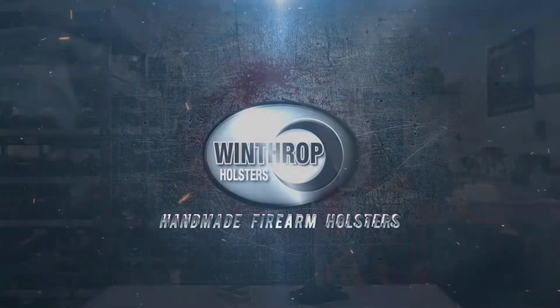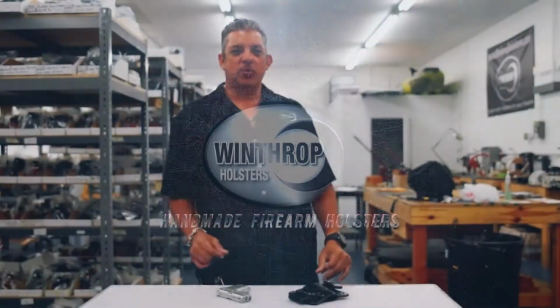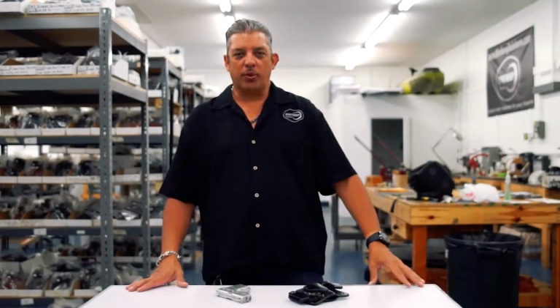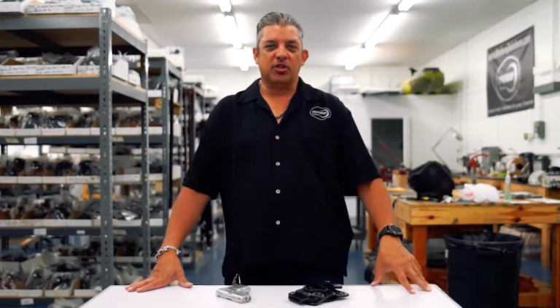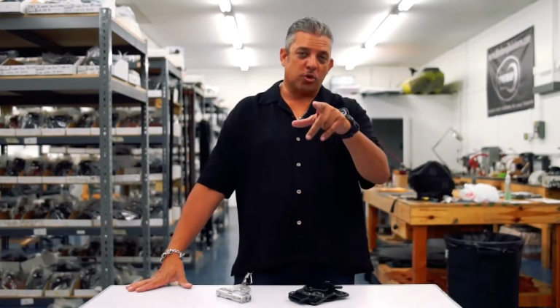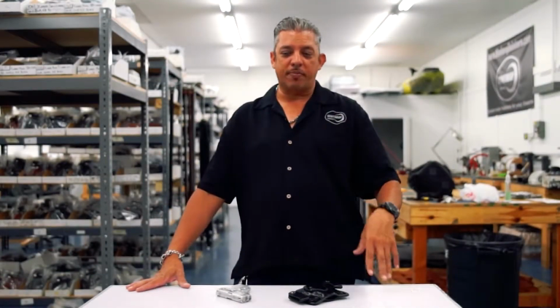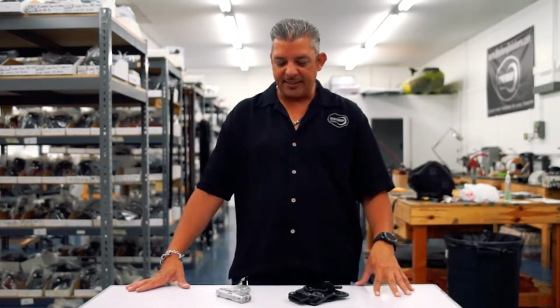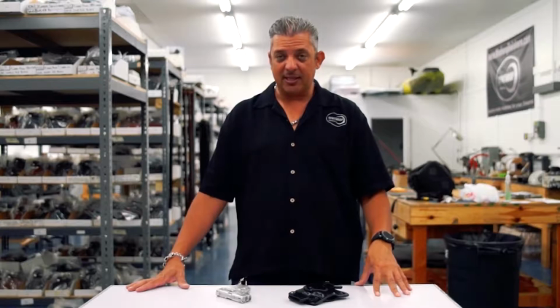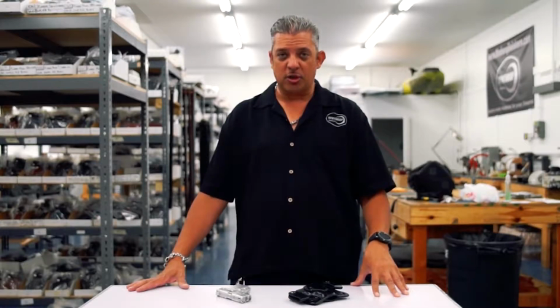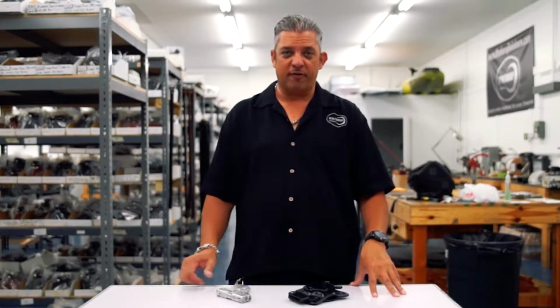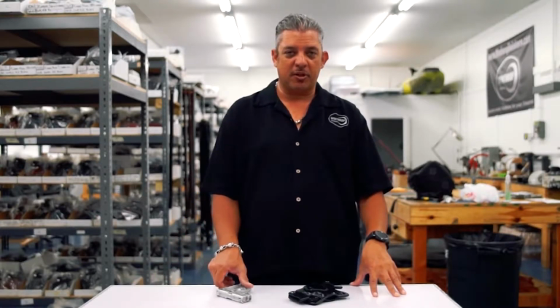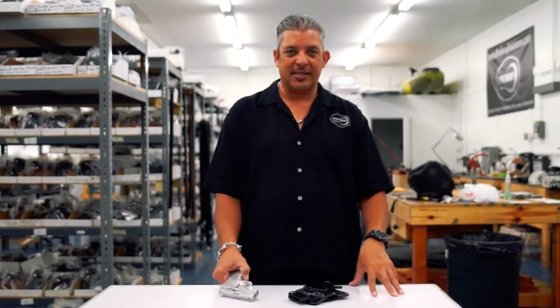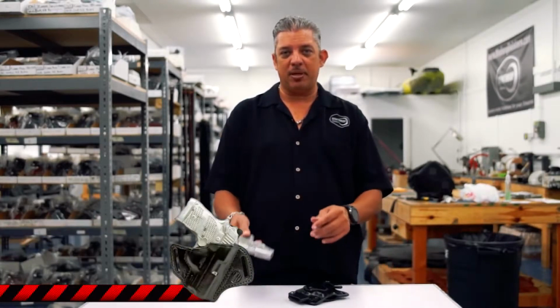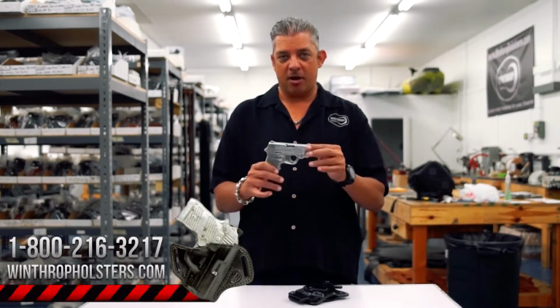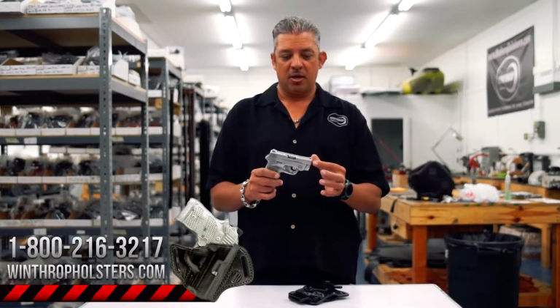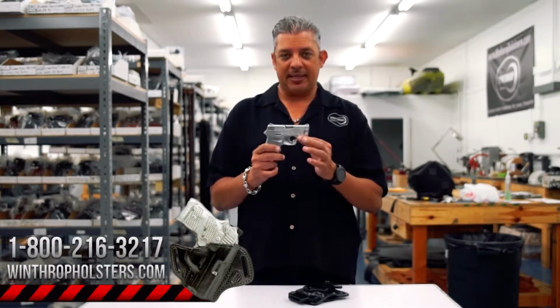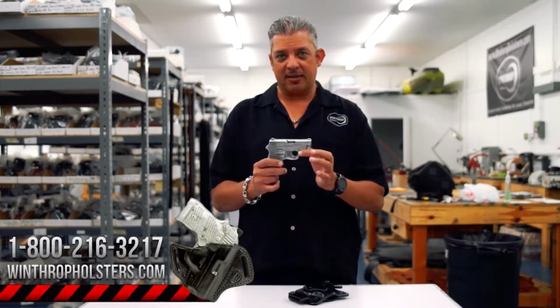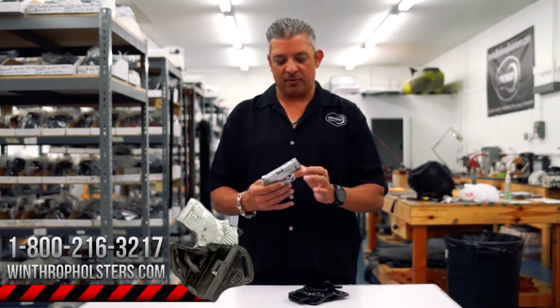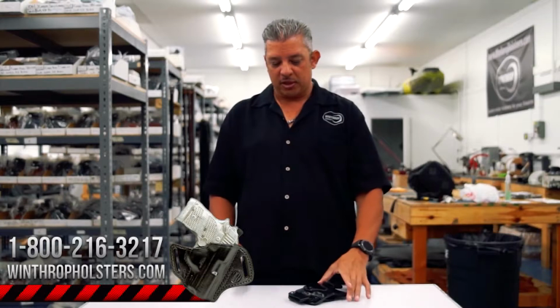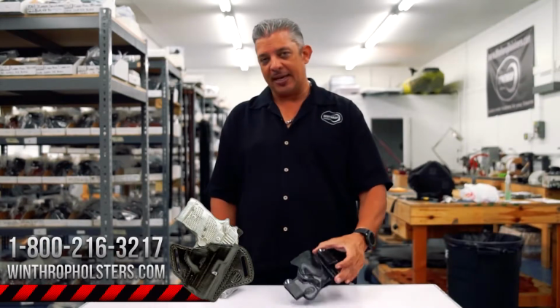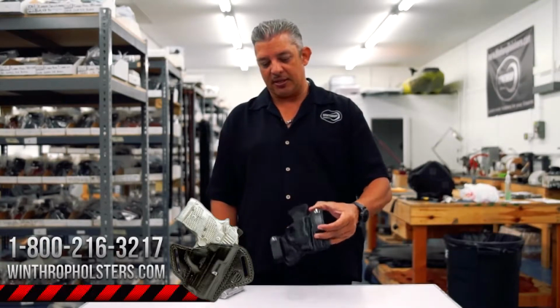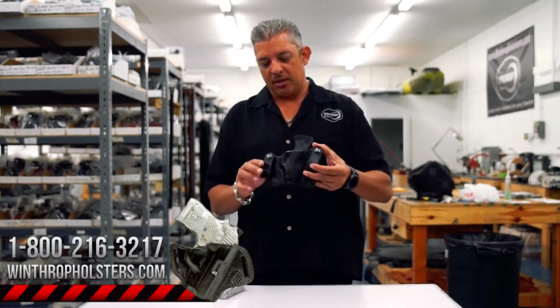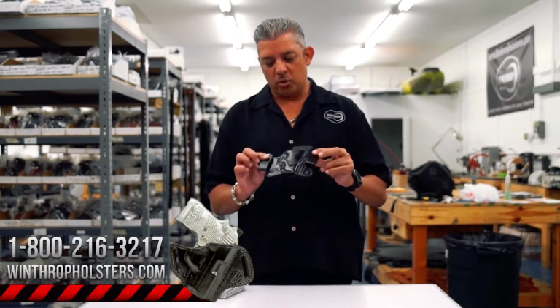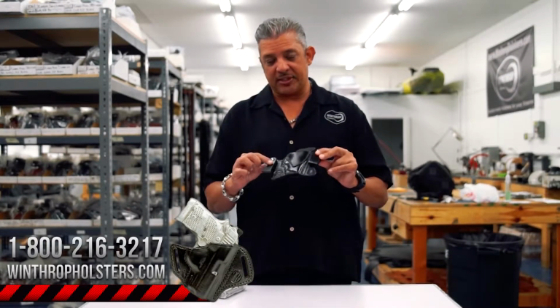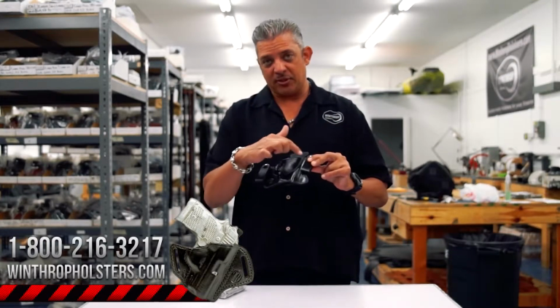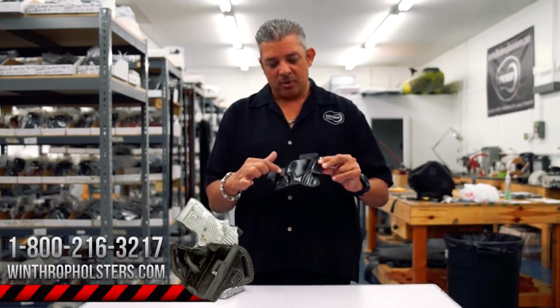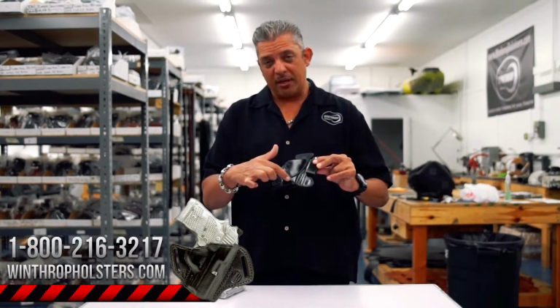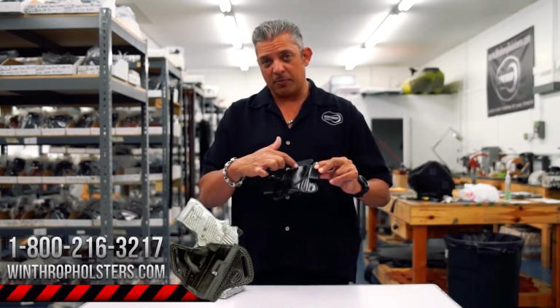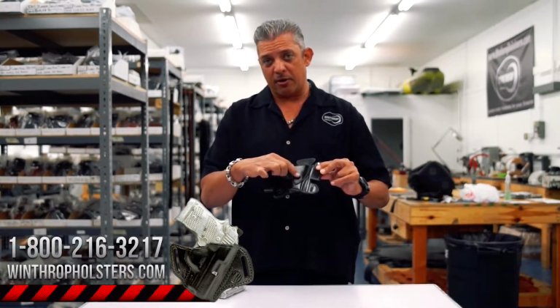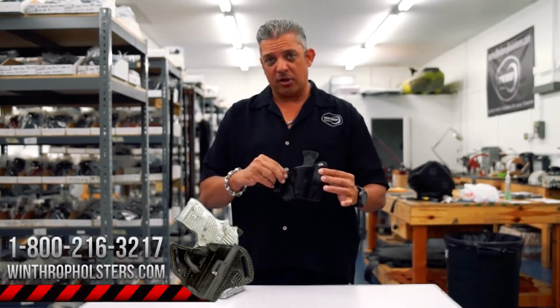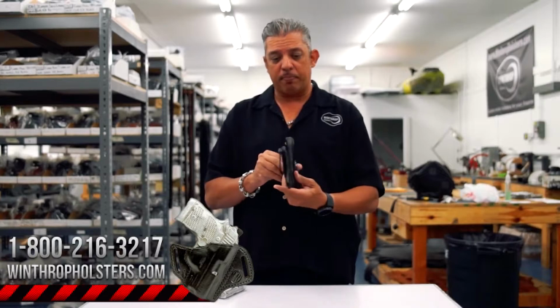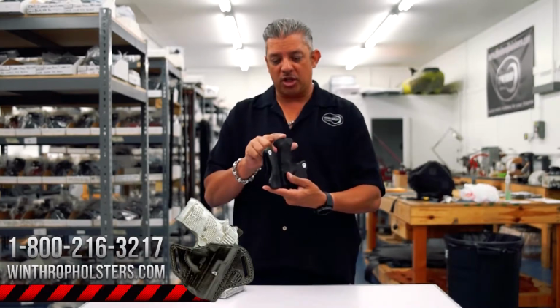Welcome back to Winthrop Holsters. I'm your host Winthrop DeFreitas. Today's holster is going to be for the Smith & Wesson M&P Bodyguard with the Insight Laser. This holster has dual snaps, reinforcement around the mouth, and also a body shield.